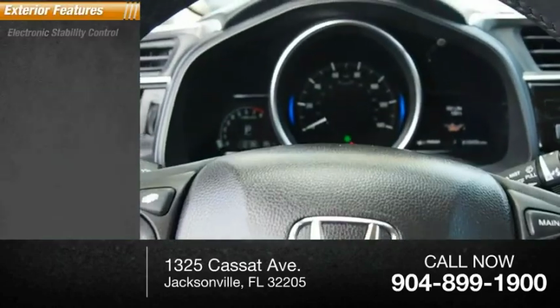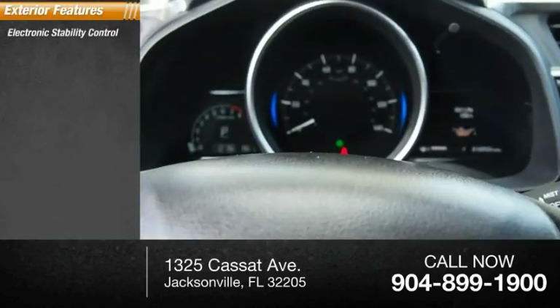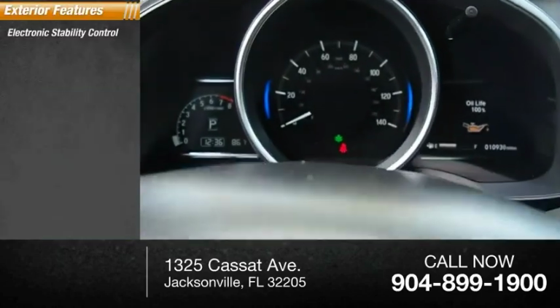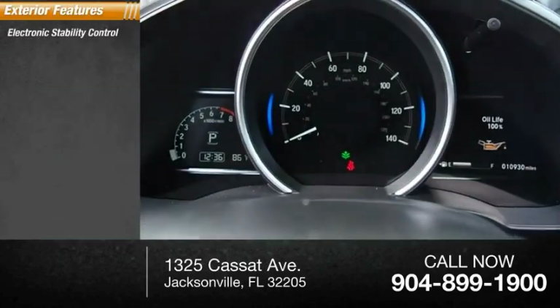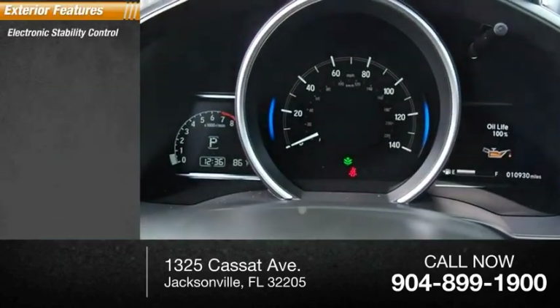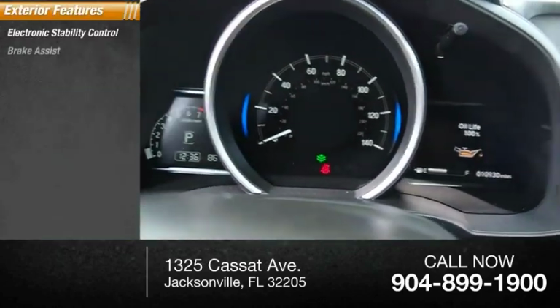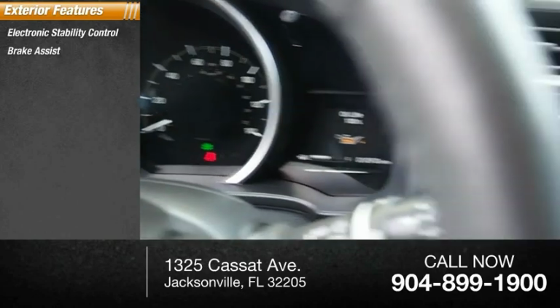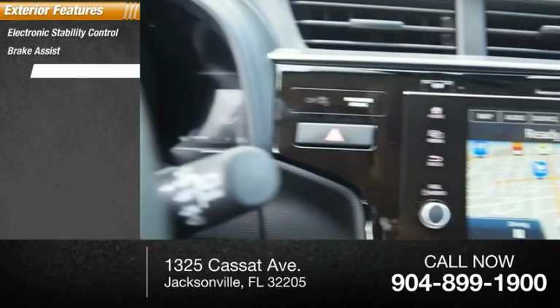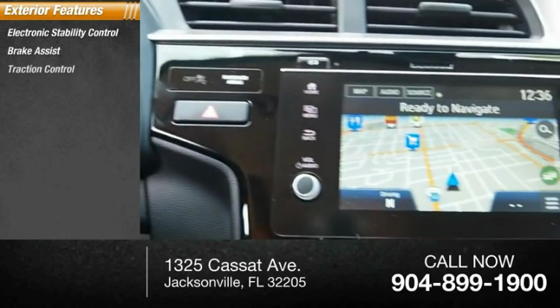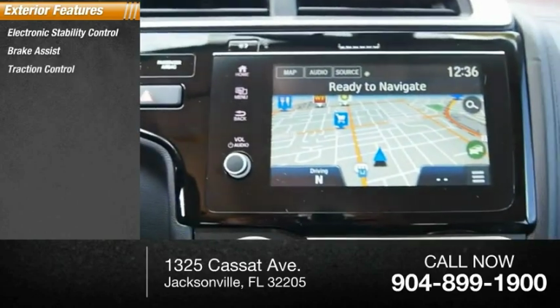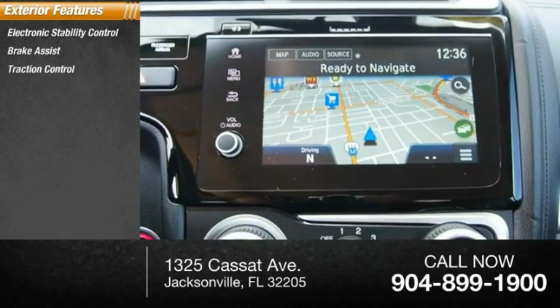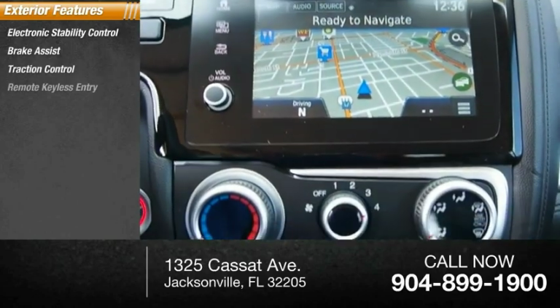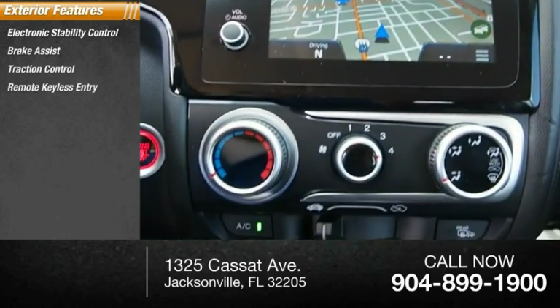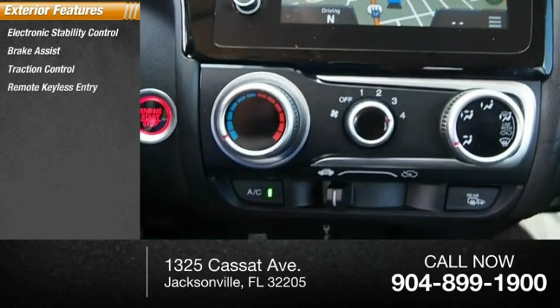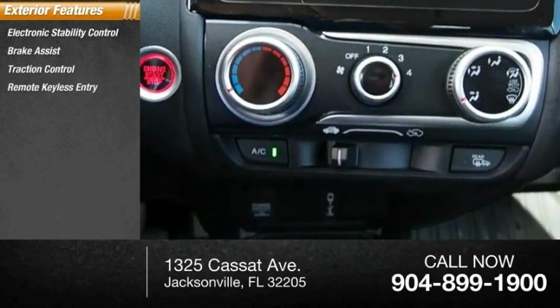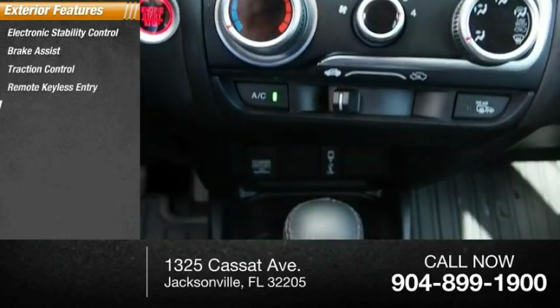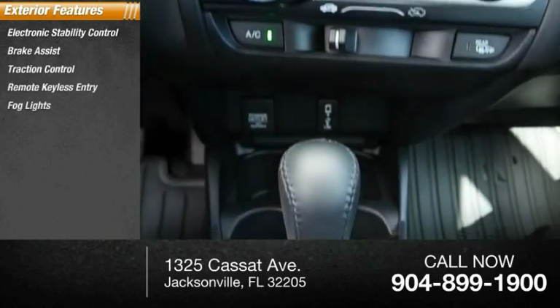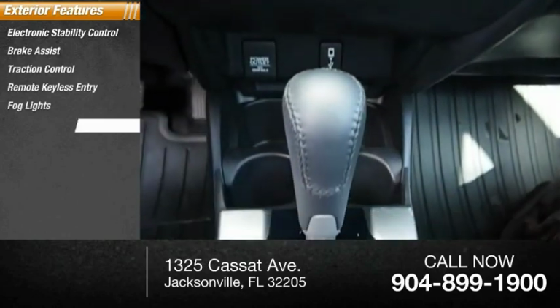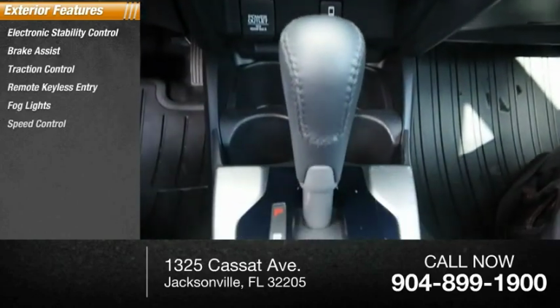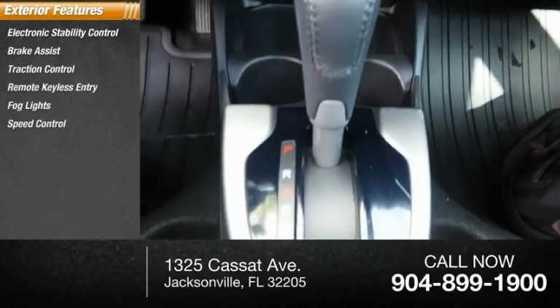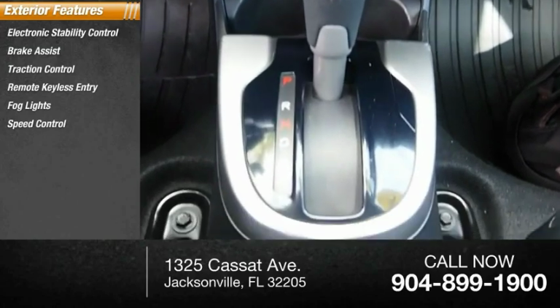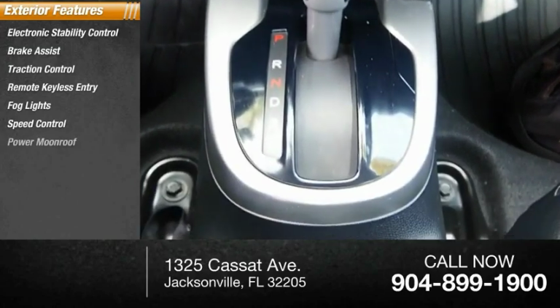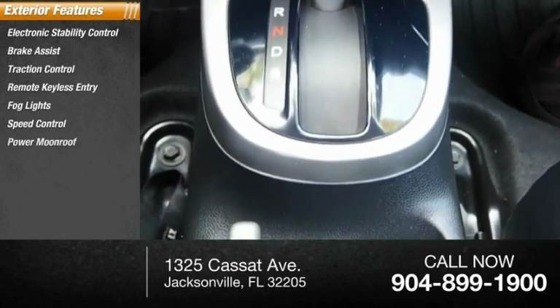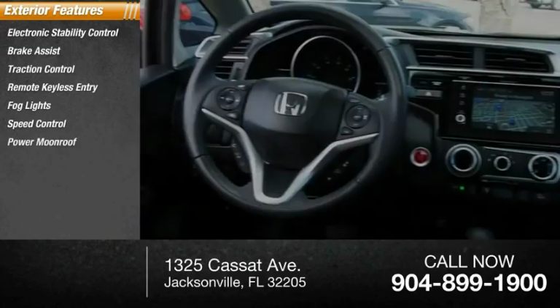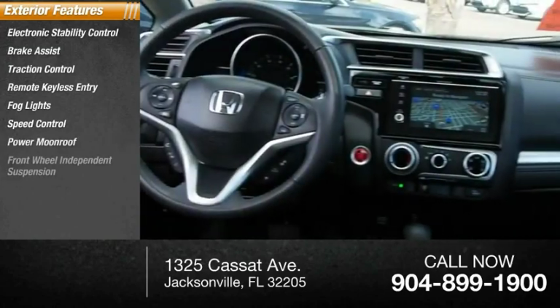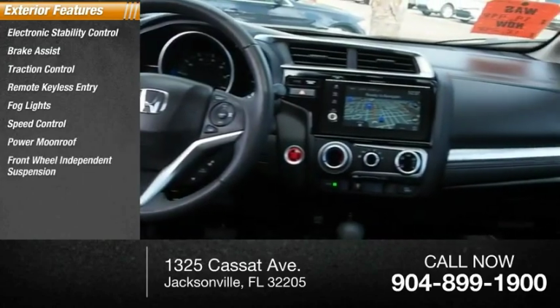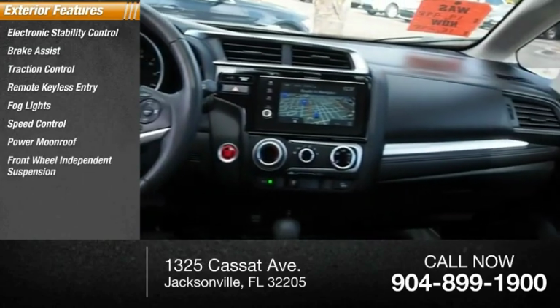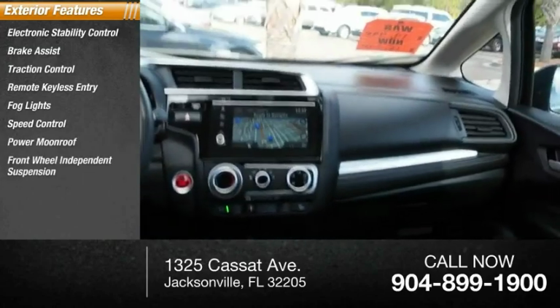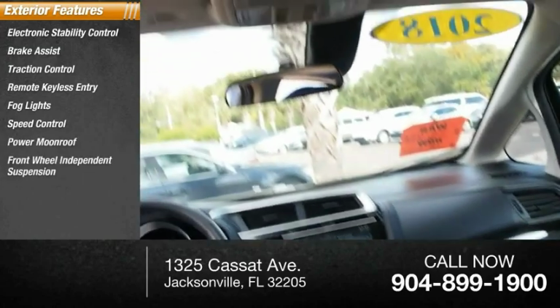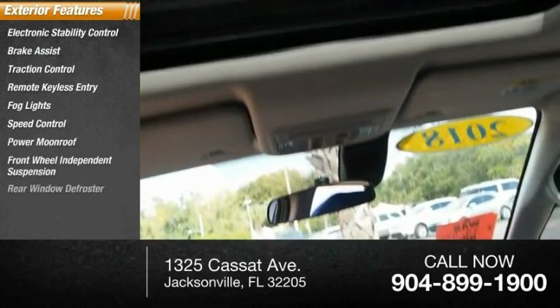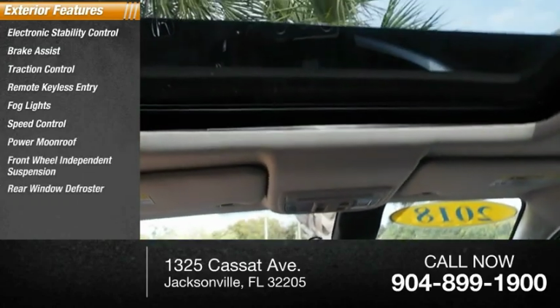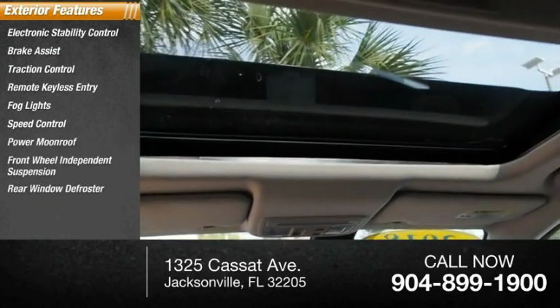Electronic stability control, brake assist, traction control, remote keyless entry, fog lights, speed control, power moonroof, front-wheel independent suspension, rear window defroster.